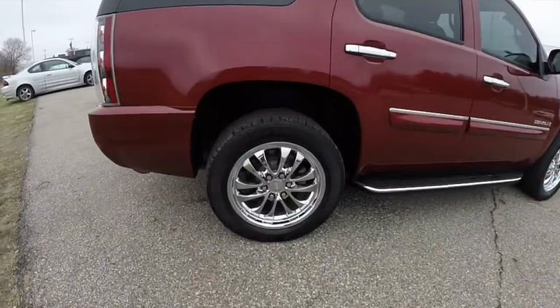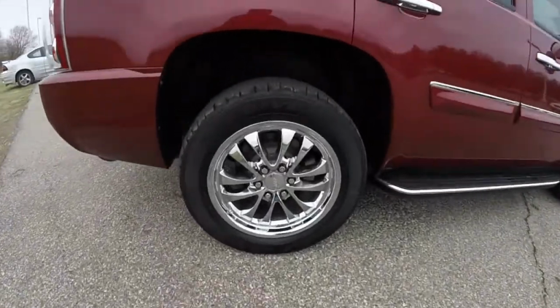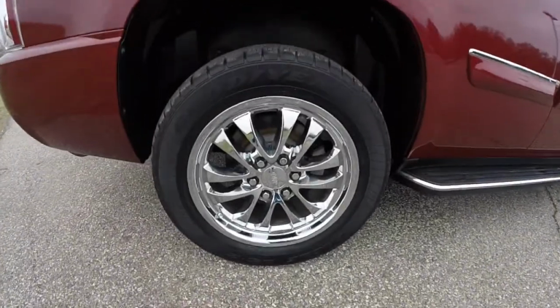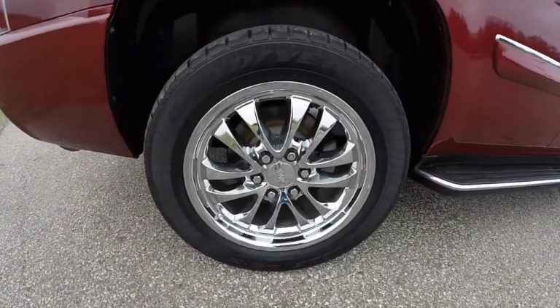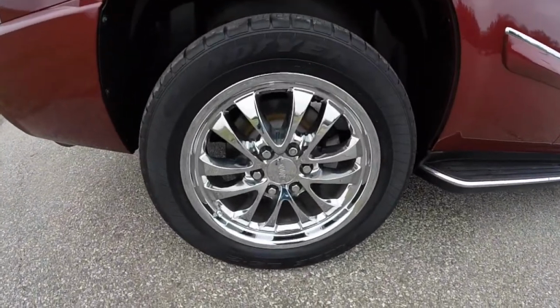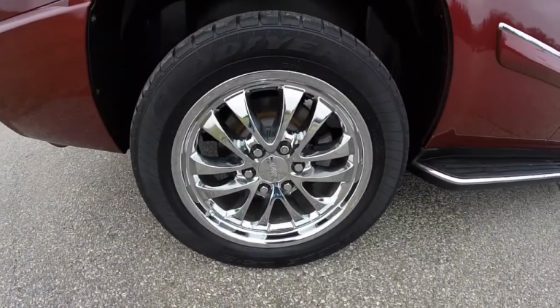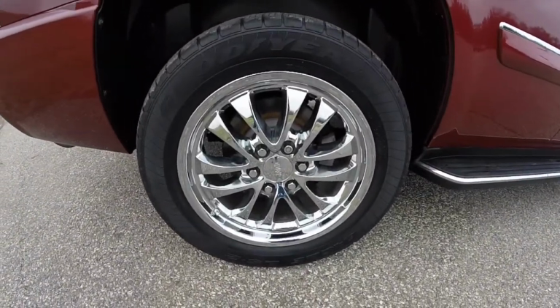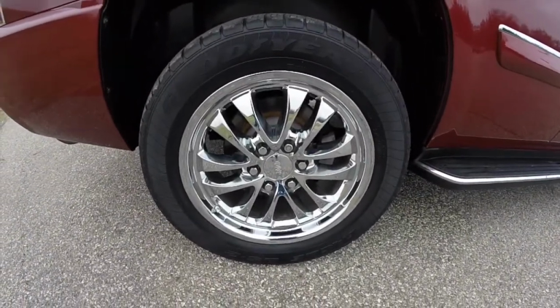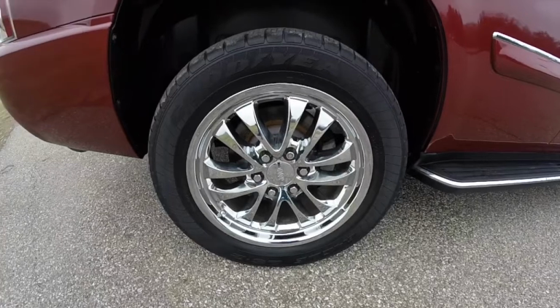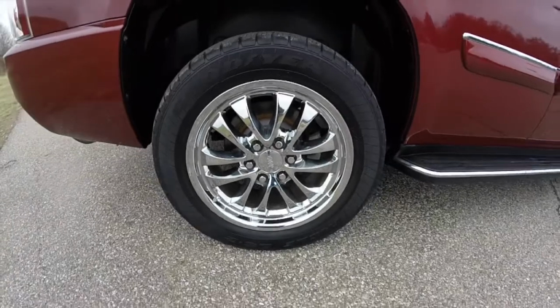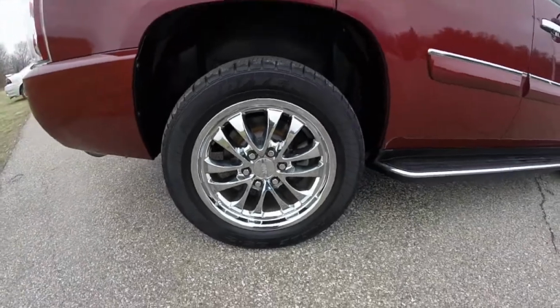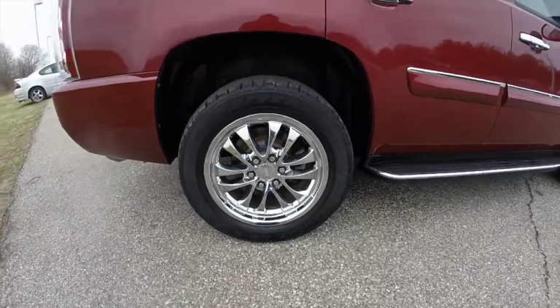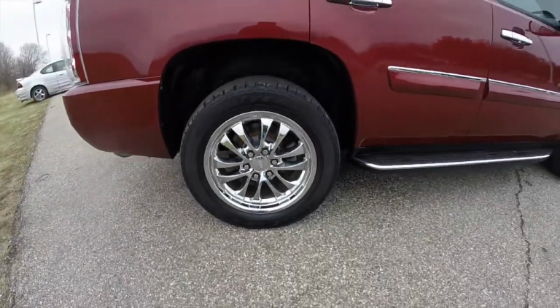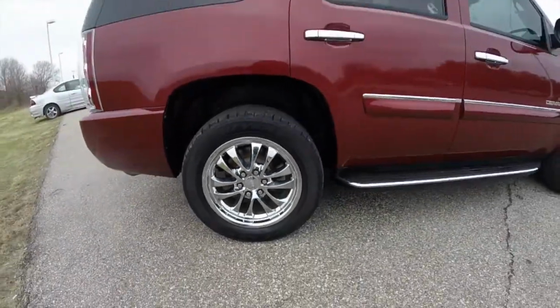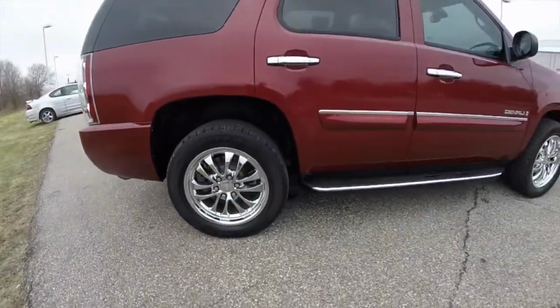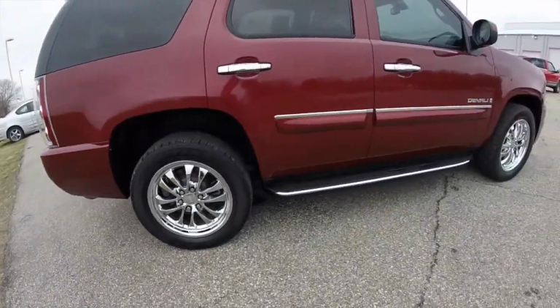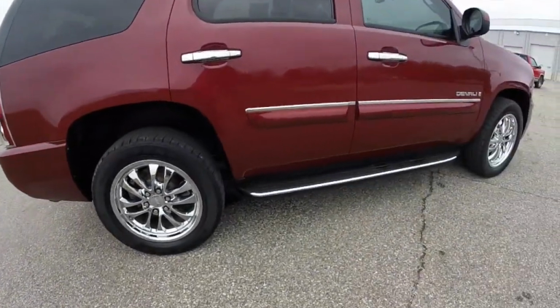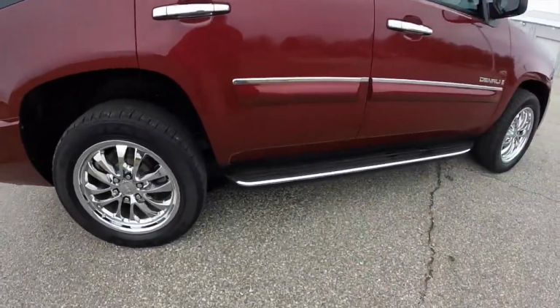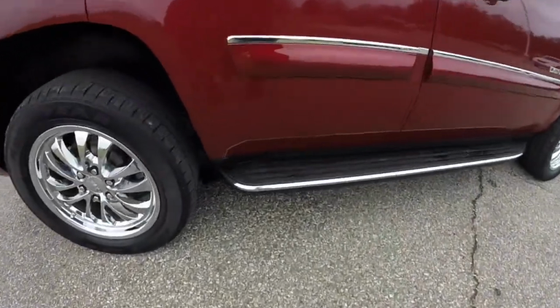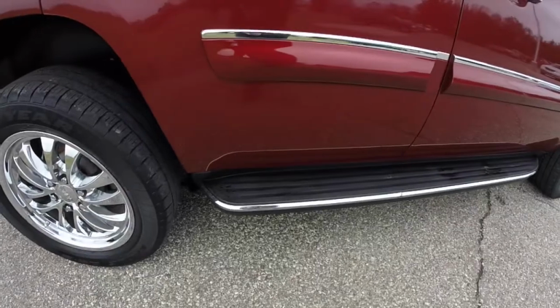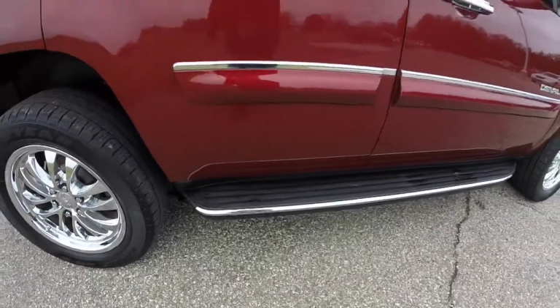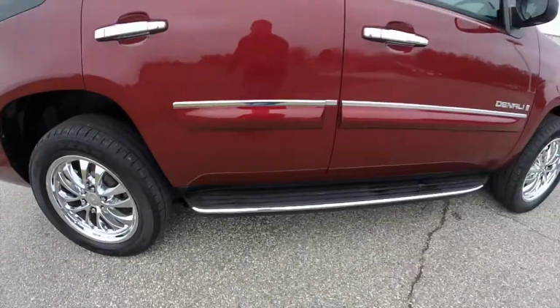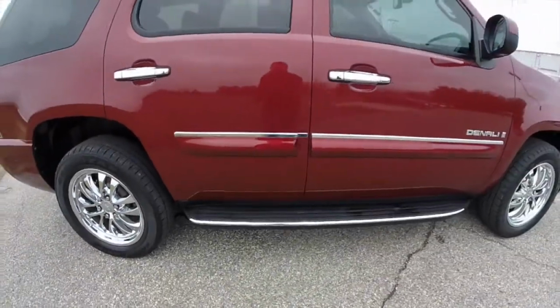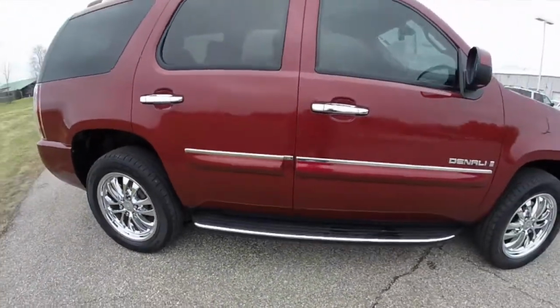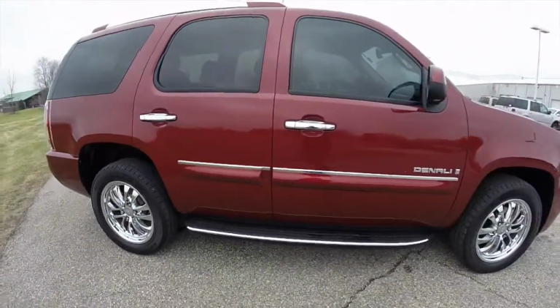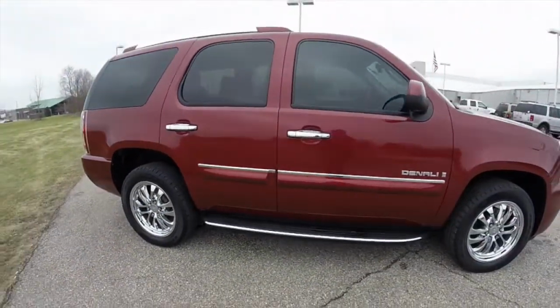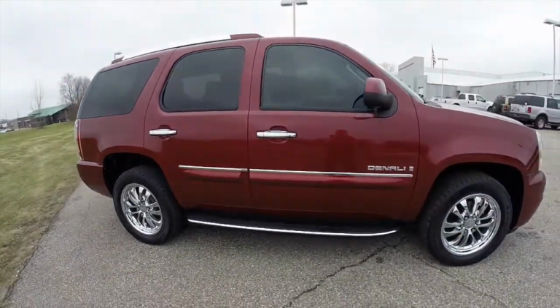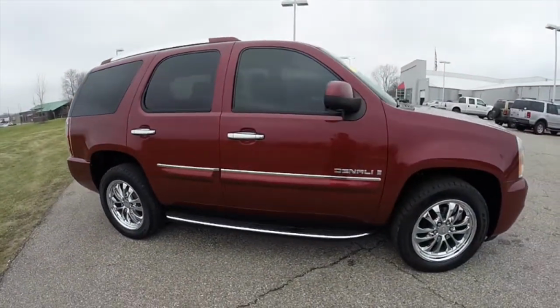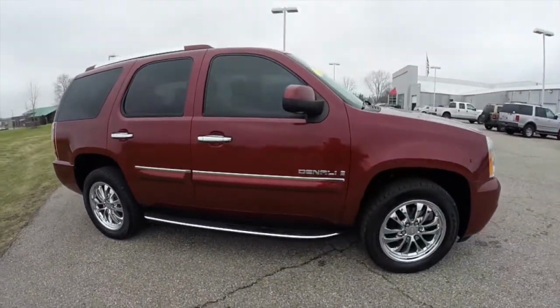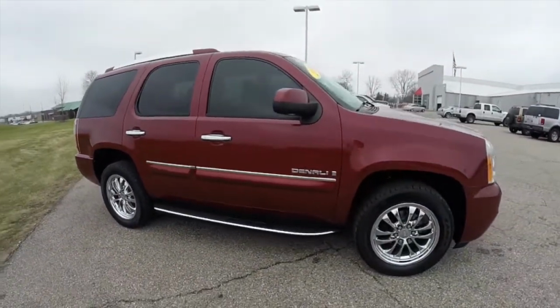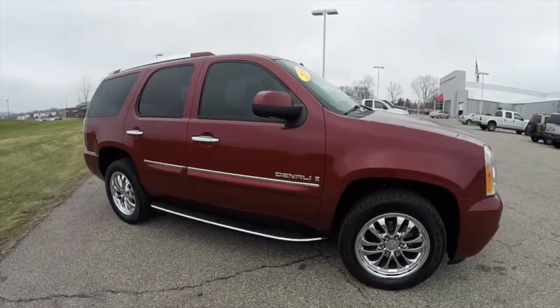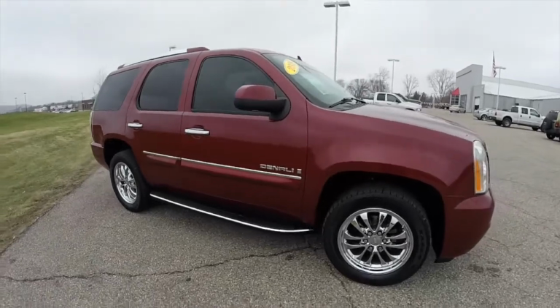This has 20-inch multi-spoke chrome aluminum wheels with Goodyear Eagle LS2 tires and integrated running boards. It has keyless remote entry with remote start, and also has a power sunroof.